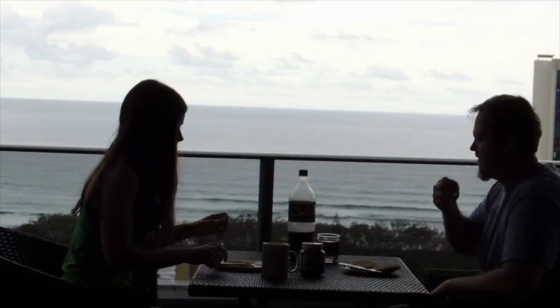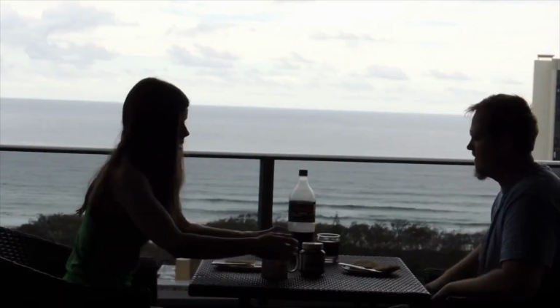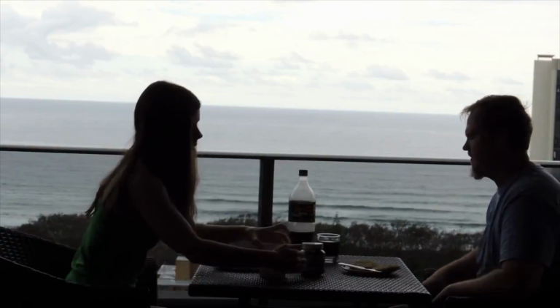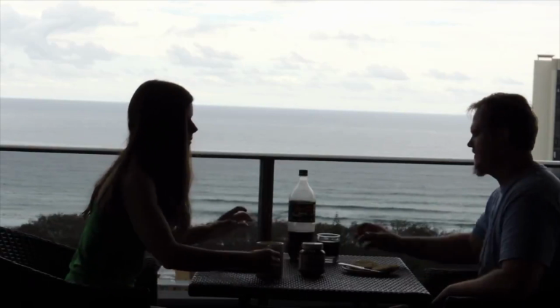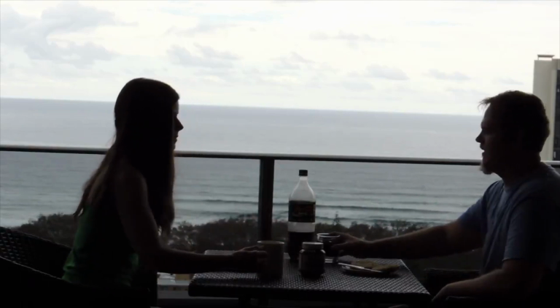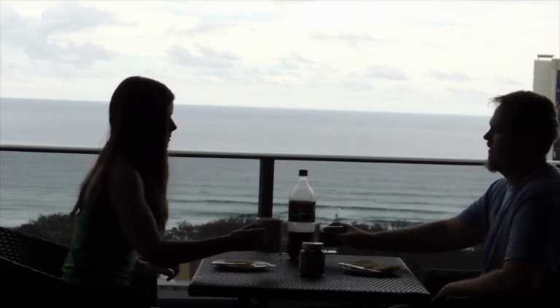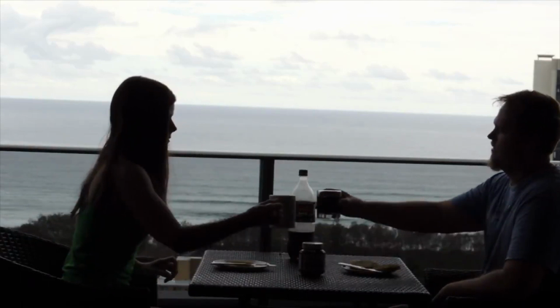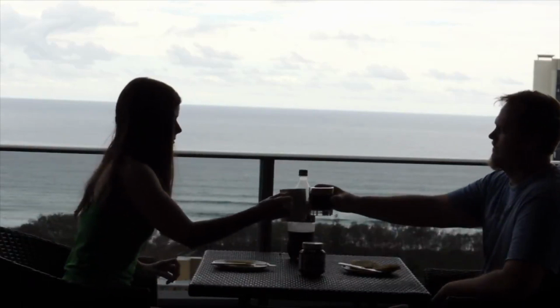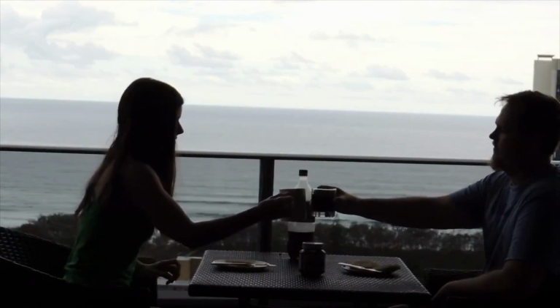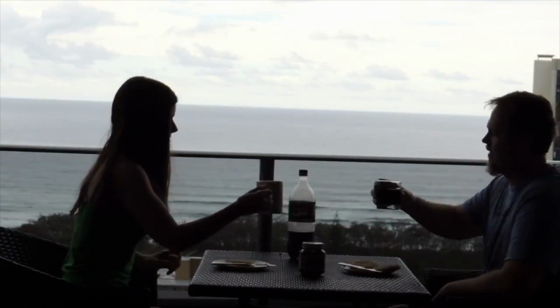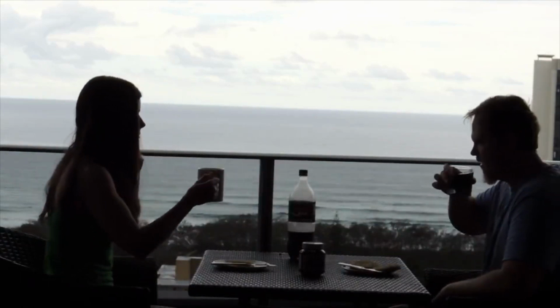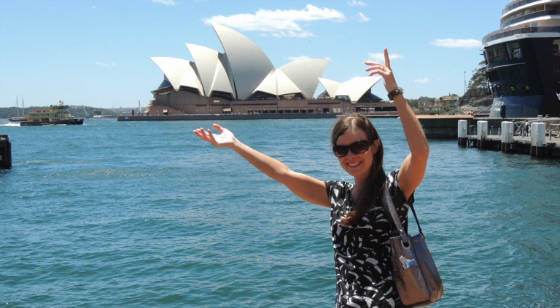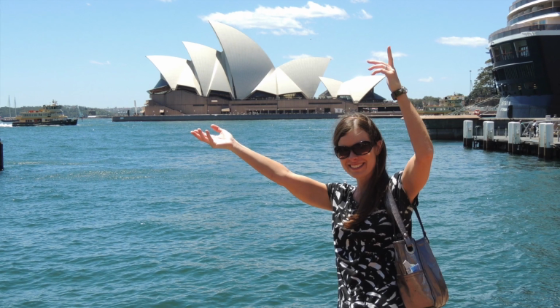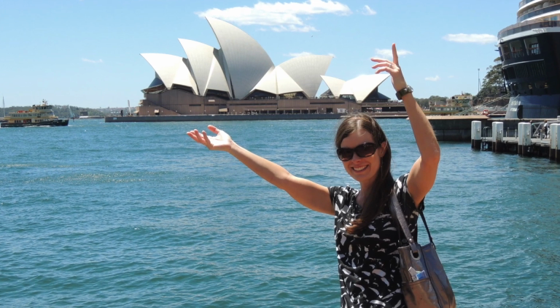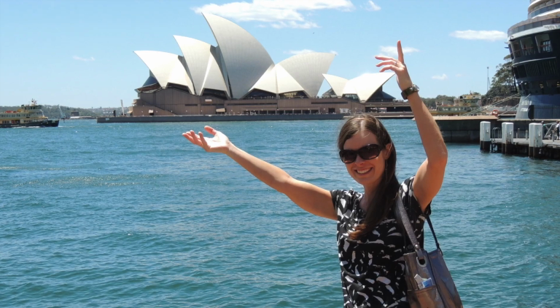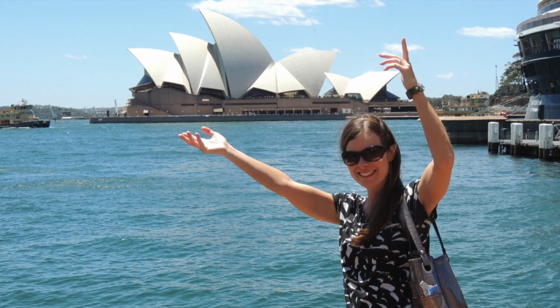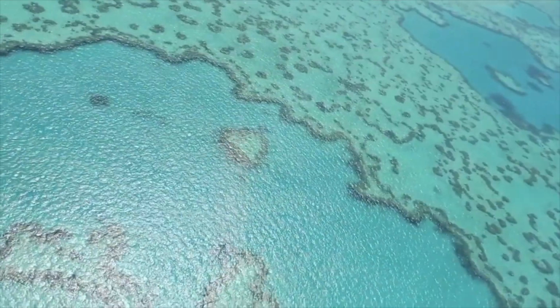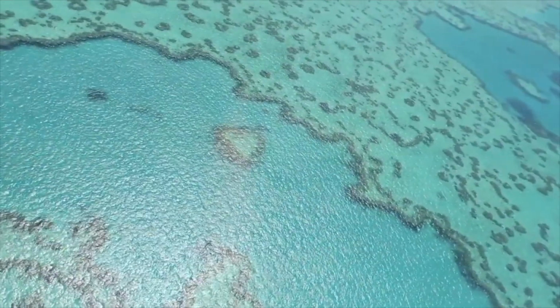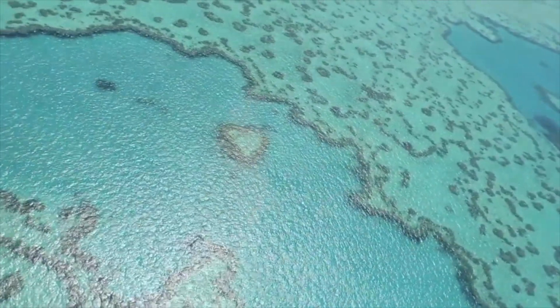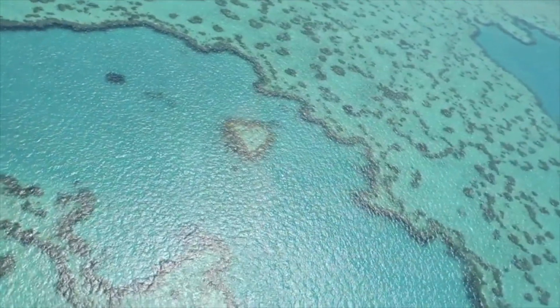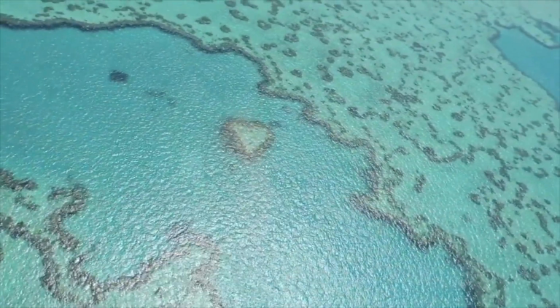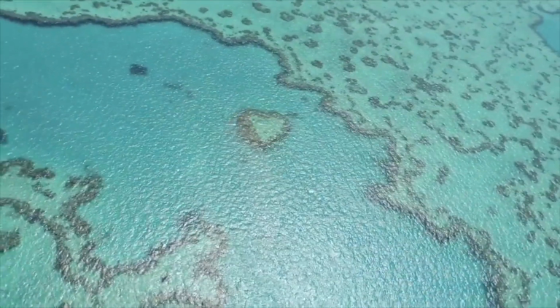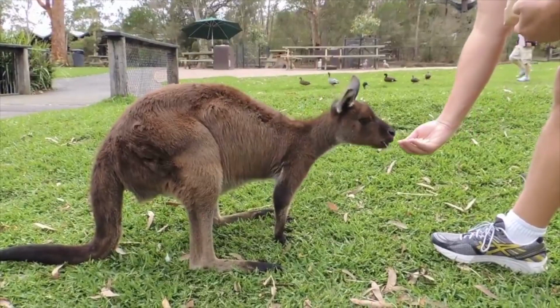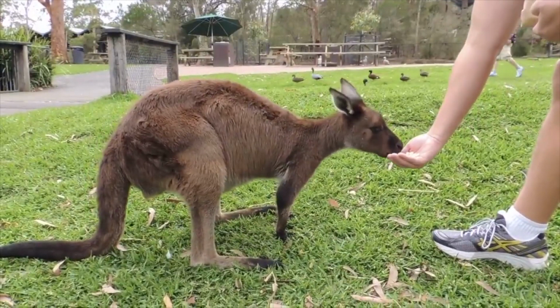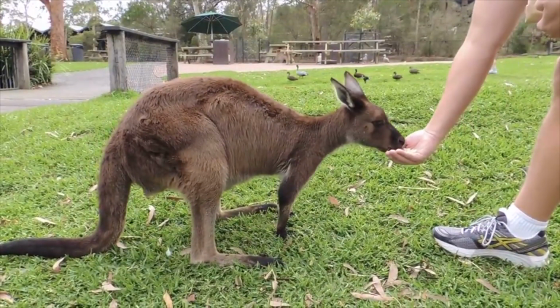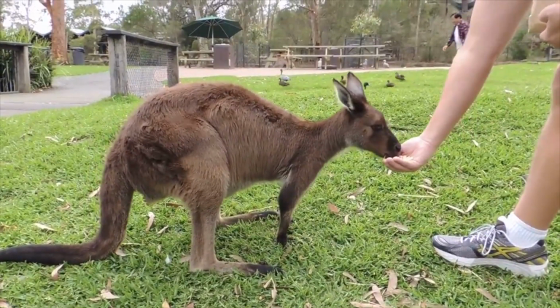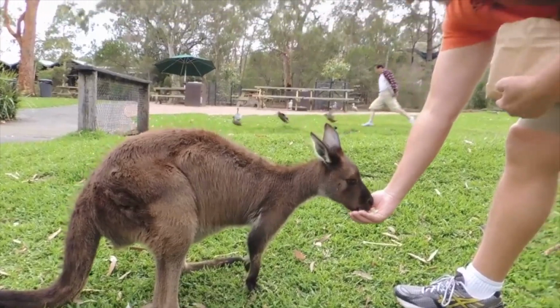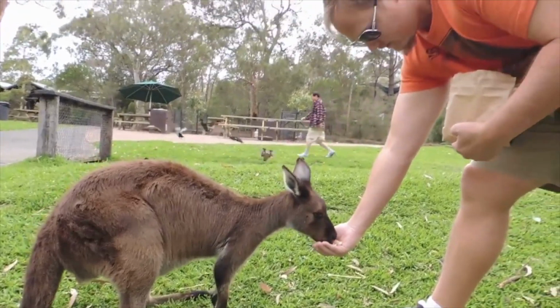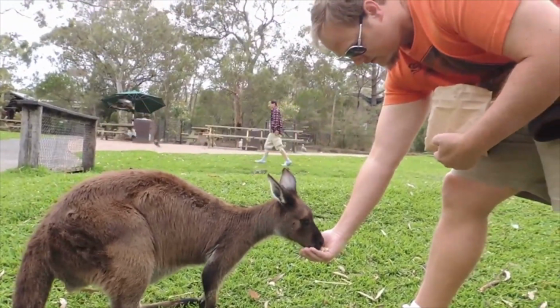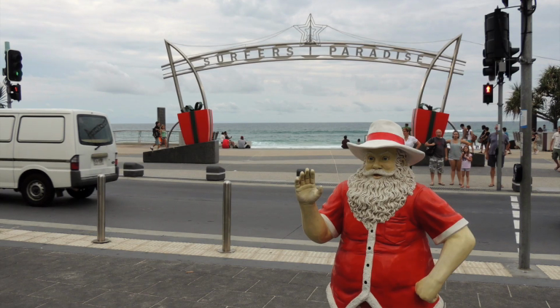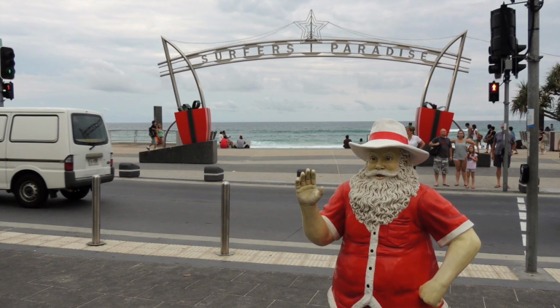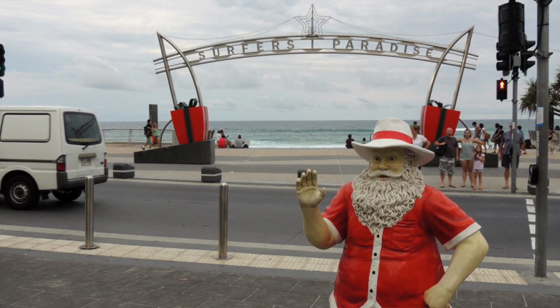Back in December 2012, my husband and I traveled from Los Angeles to Sydney, Australia to celebrate our fifth wedding anniversary. It was a bucket list trip for both of us, and we spent three wonderful weeks exploring Australia in the weeks leading up to Christmas.